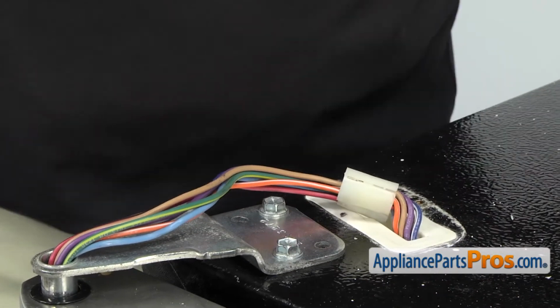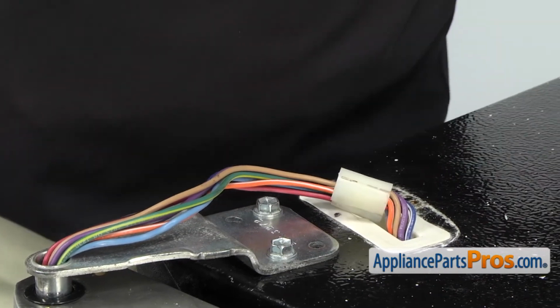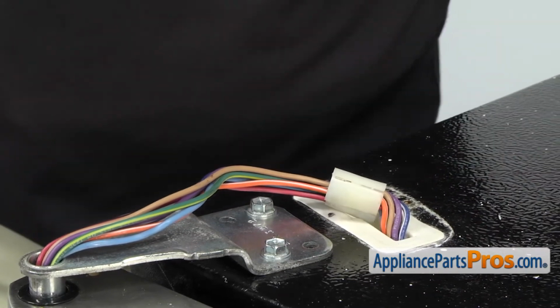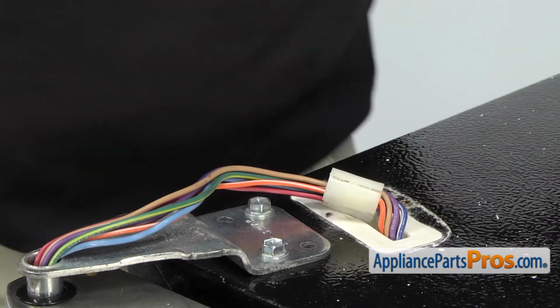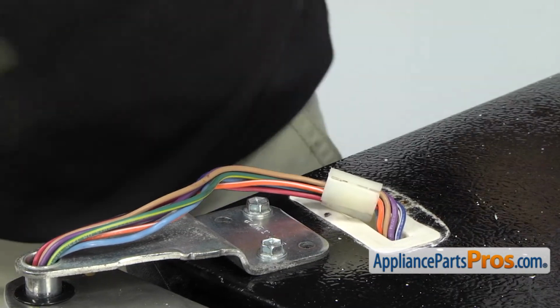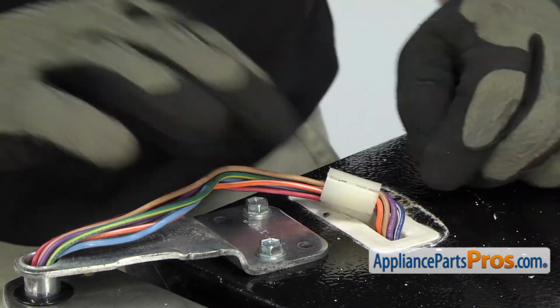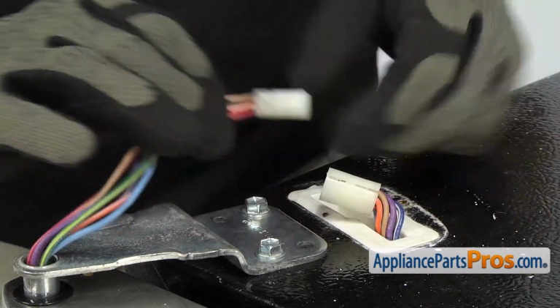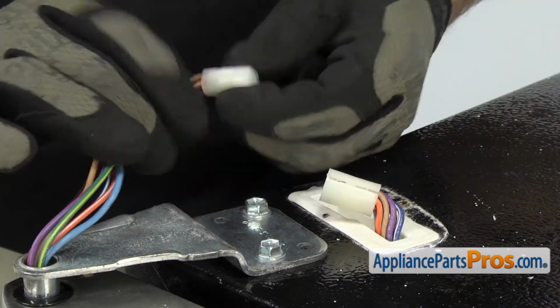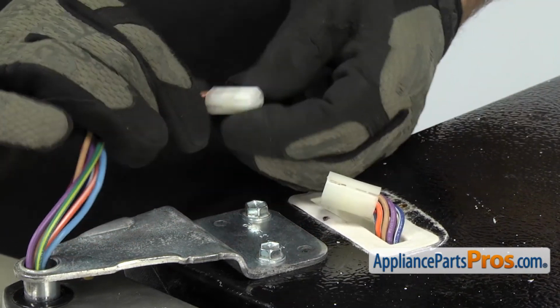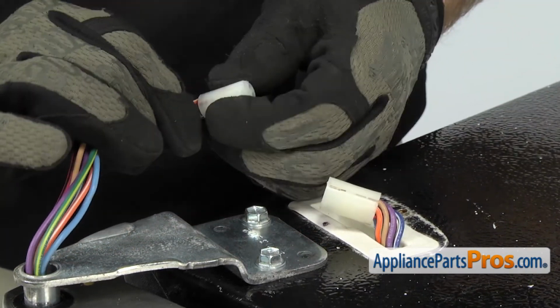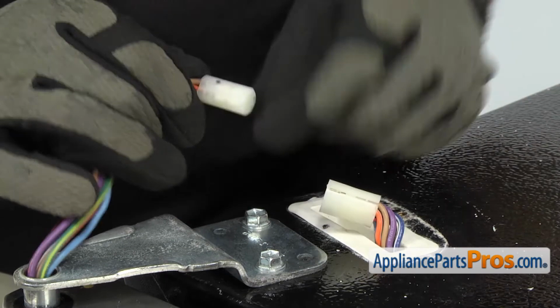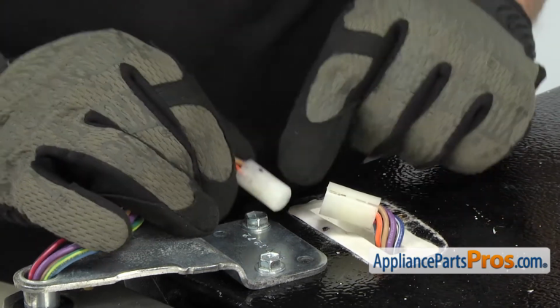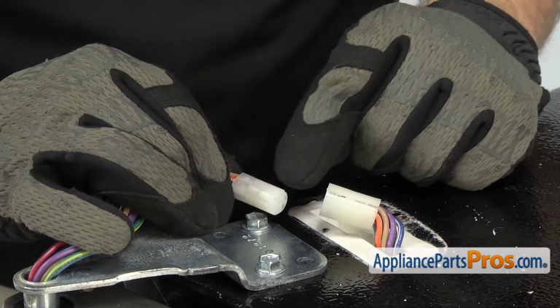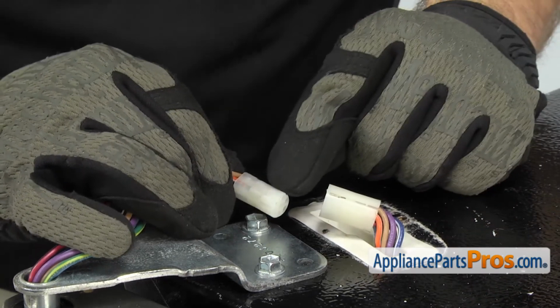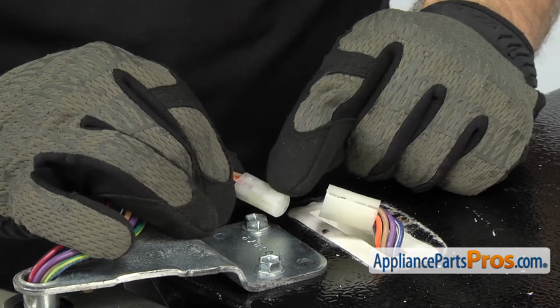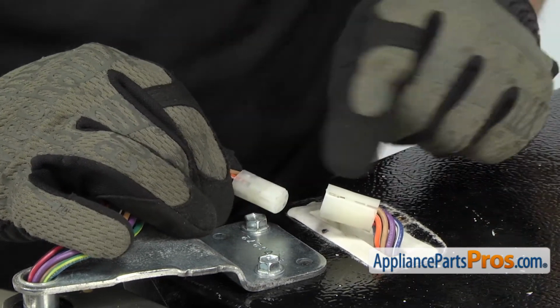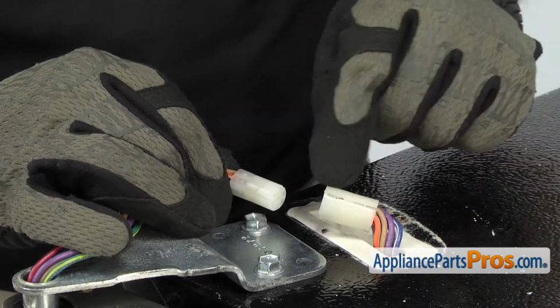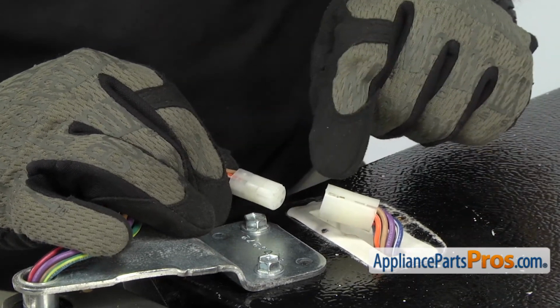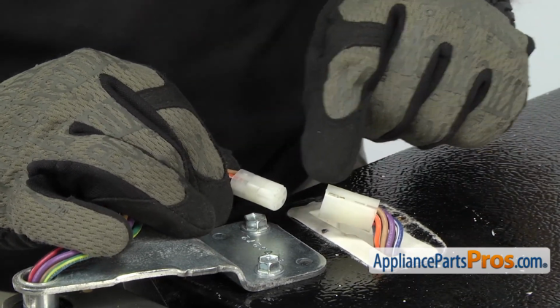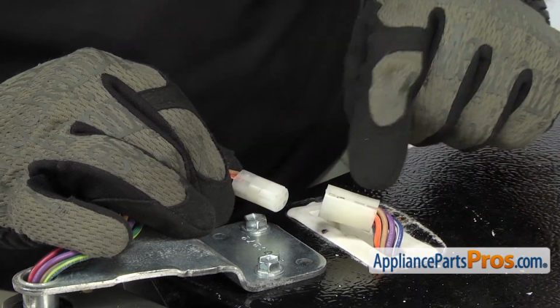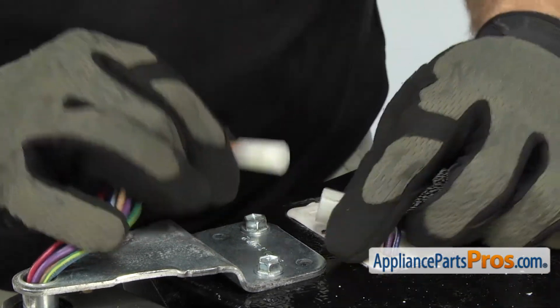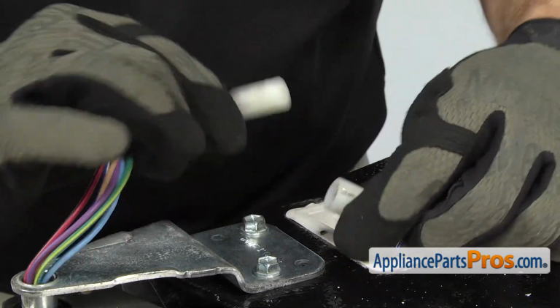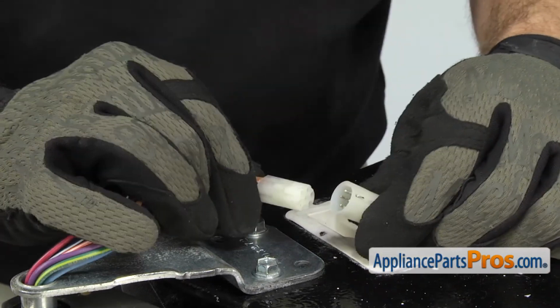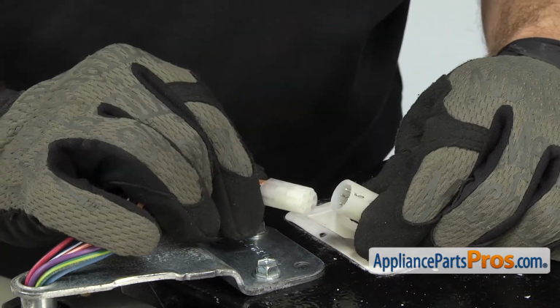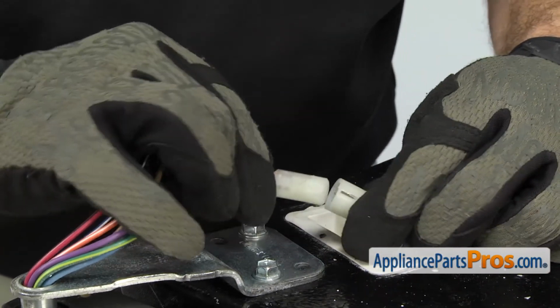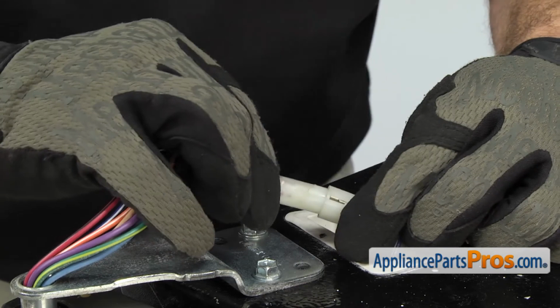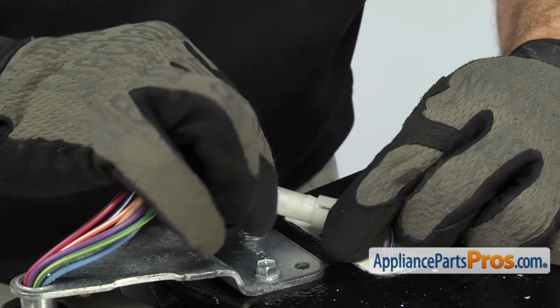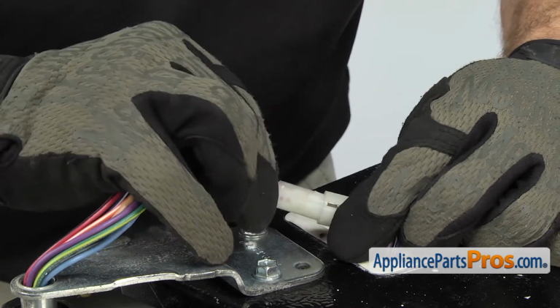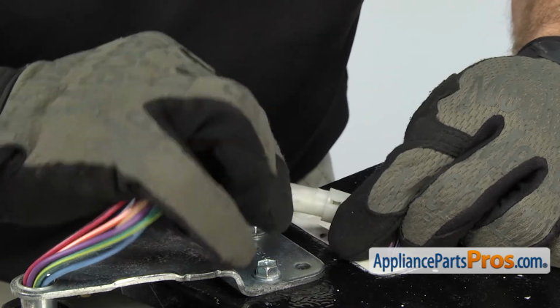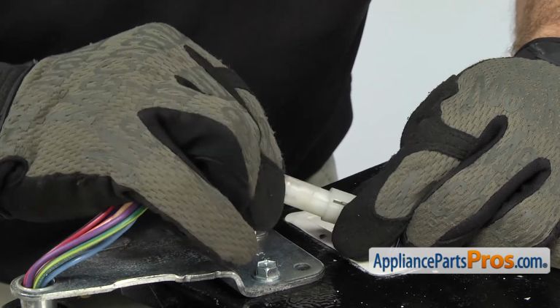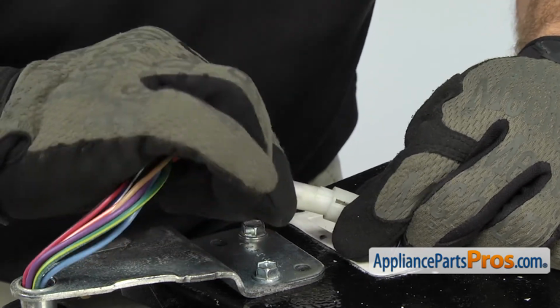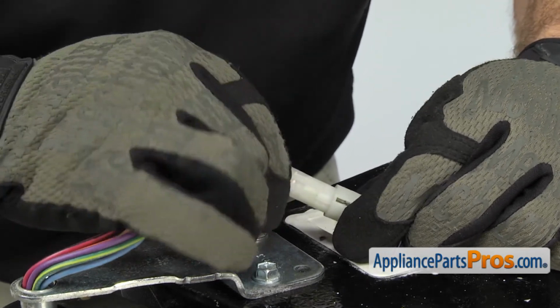Now we can reconnect the wiring harness. There's a little tab right here that has to be lined up with the slot. Once you have it lined up, all you have to do is push it together so you get a good connection.